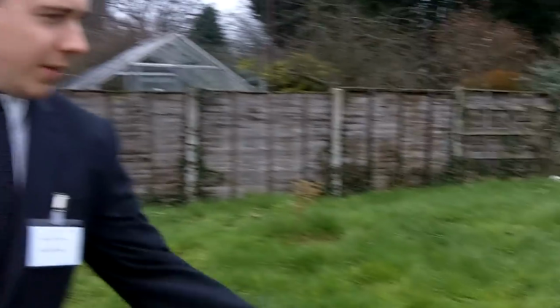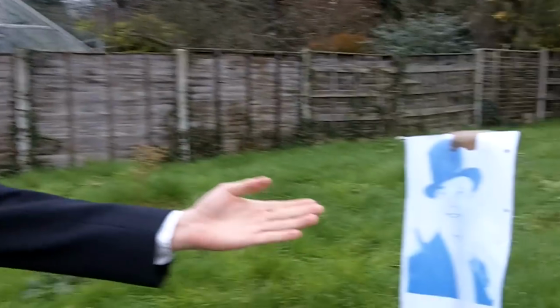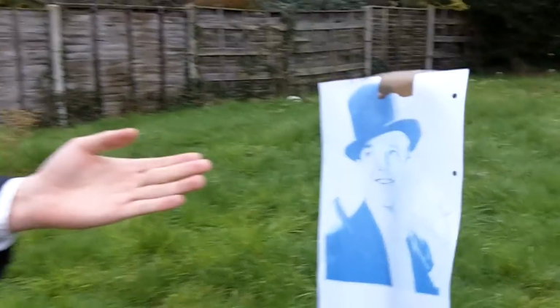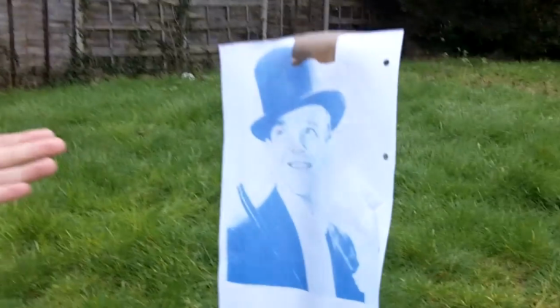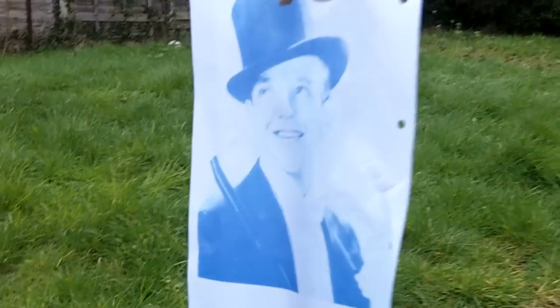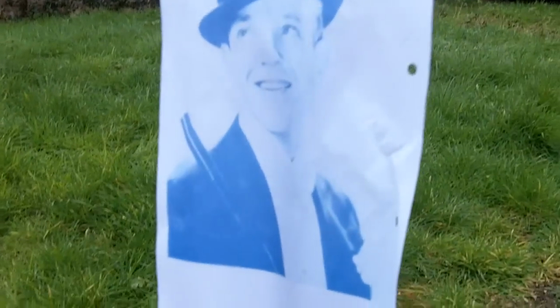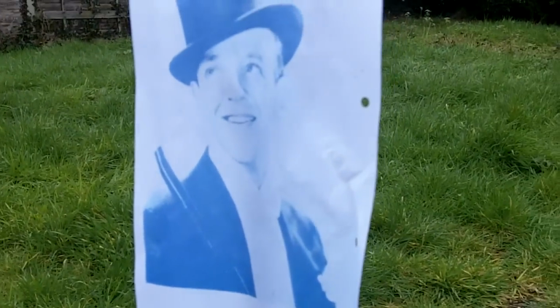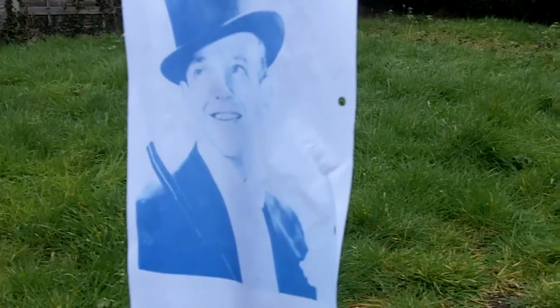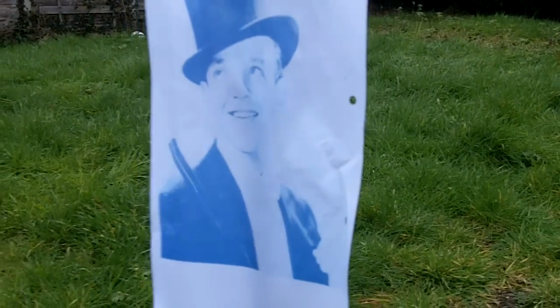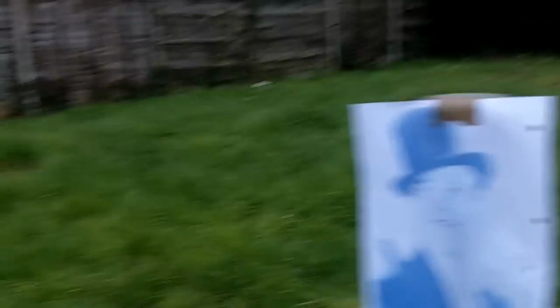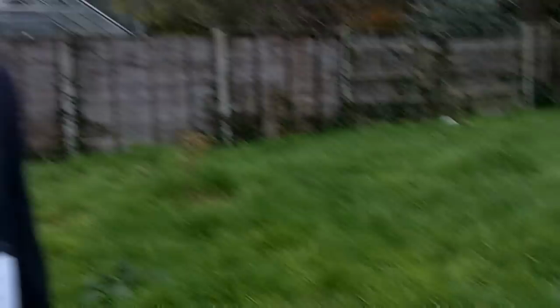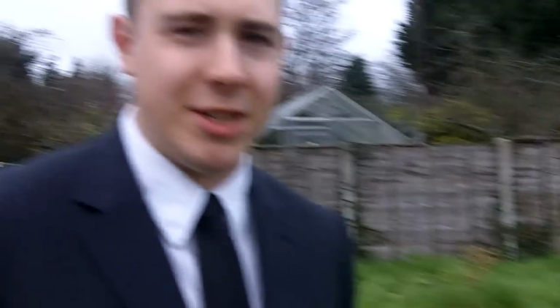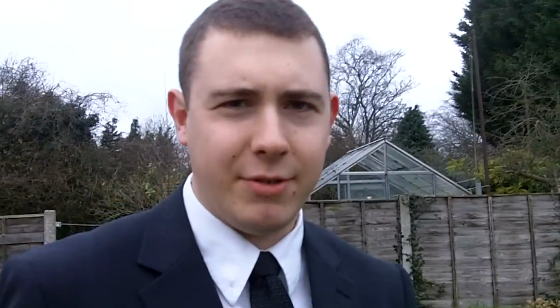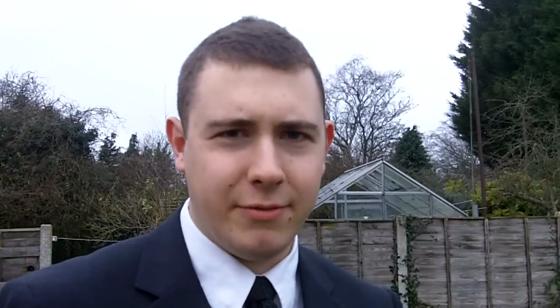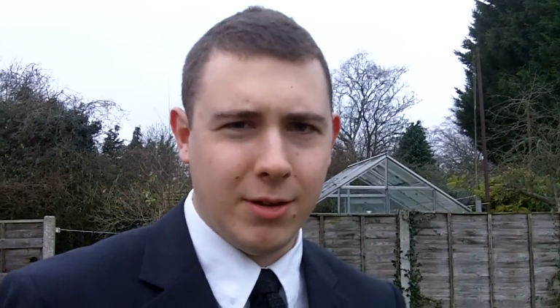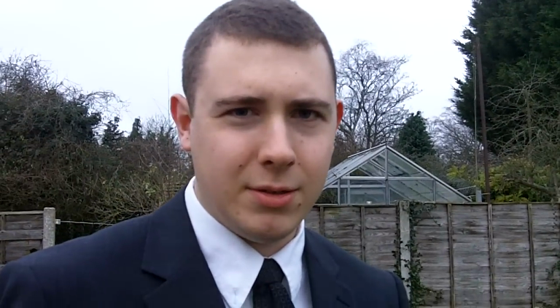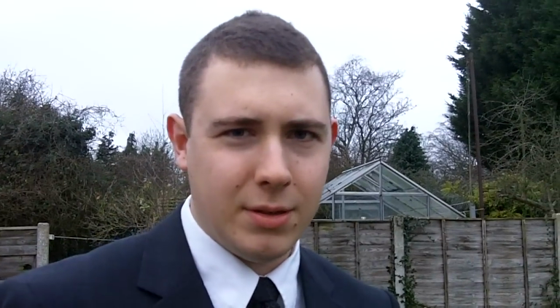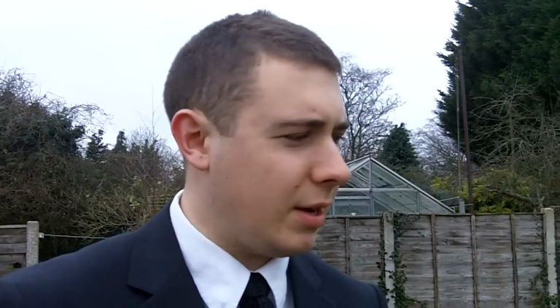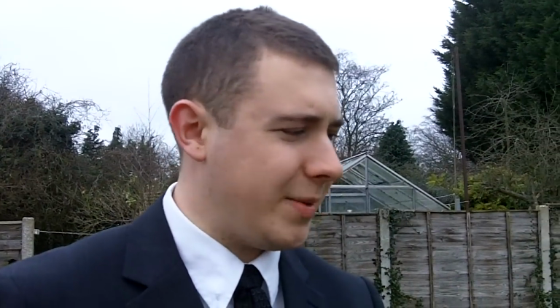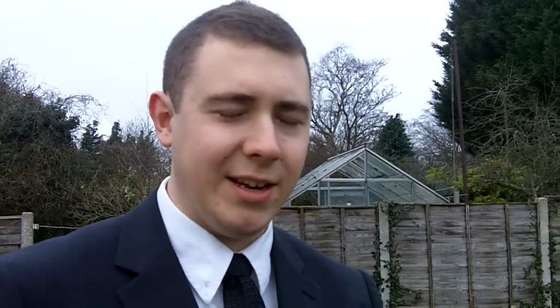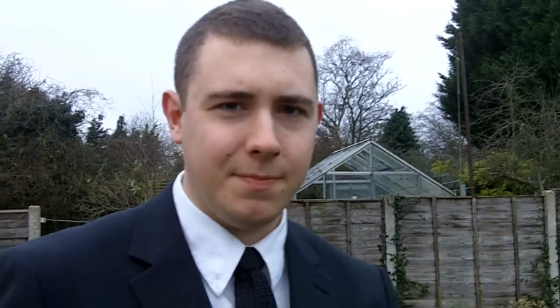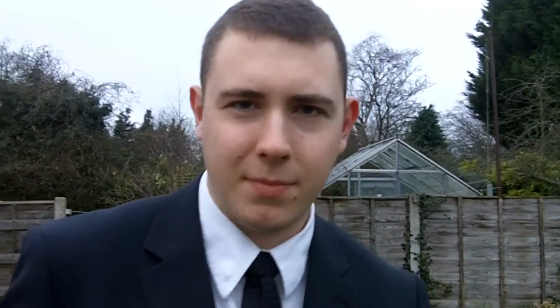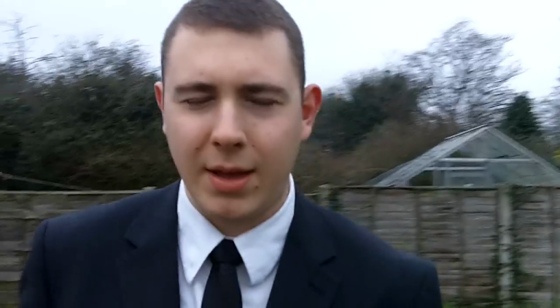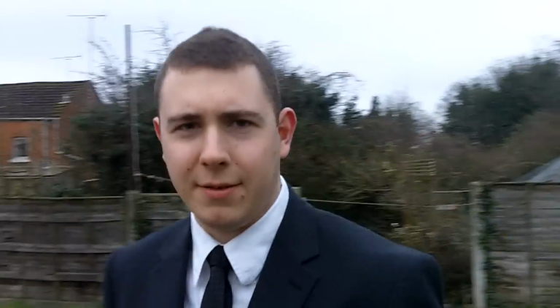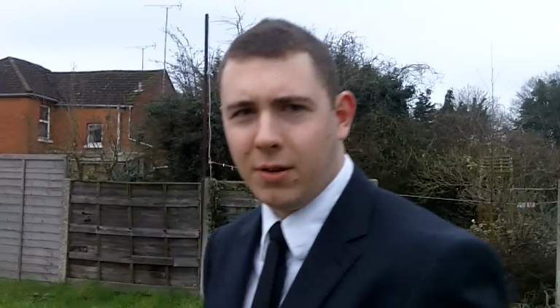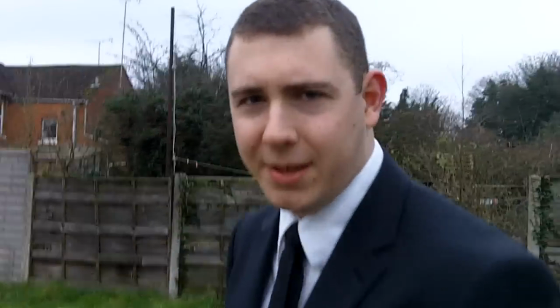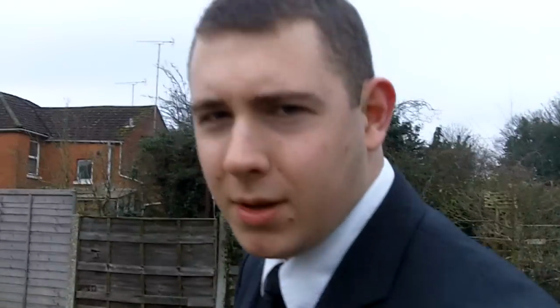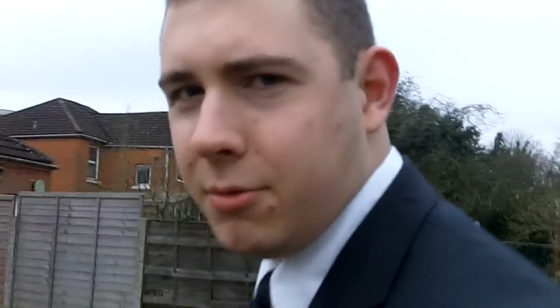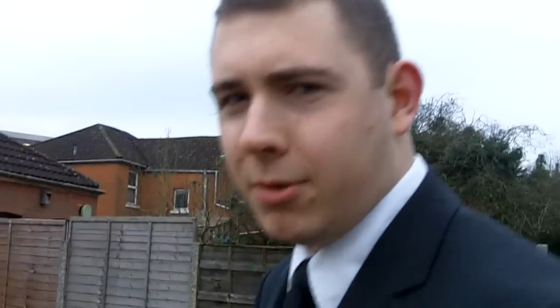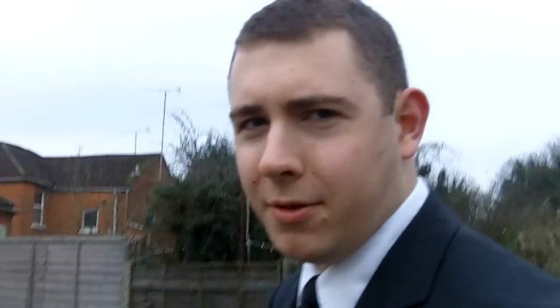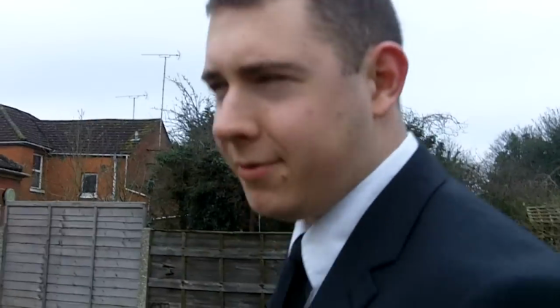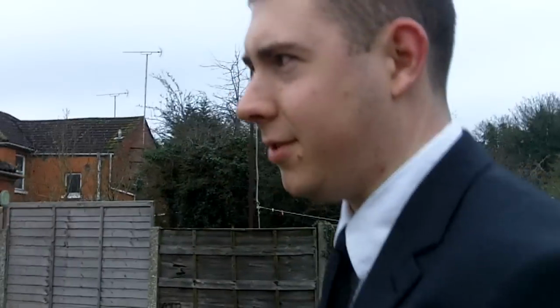First we have the target, Mr. Fred Astaire, in this case representing threats to the free world, and a would-be assailant. And if you will follow me, you will see what we have got ready for tonight.